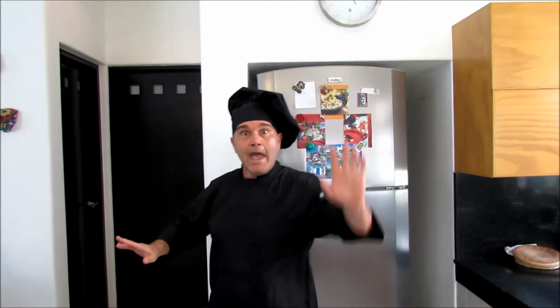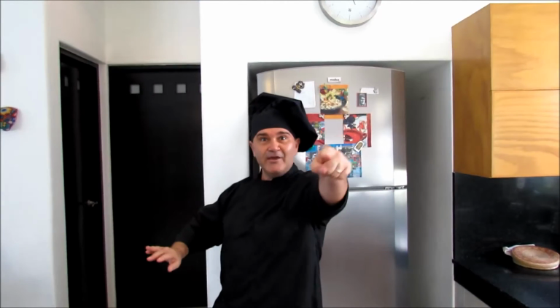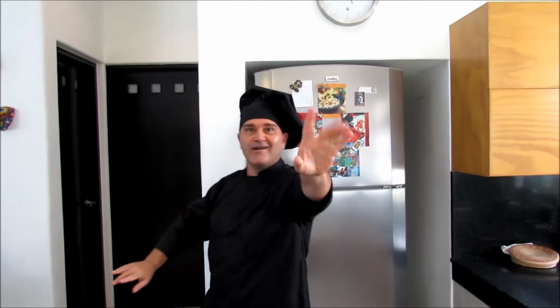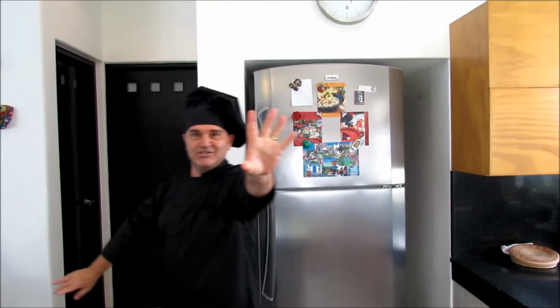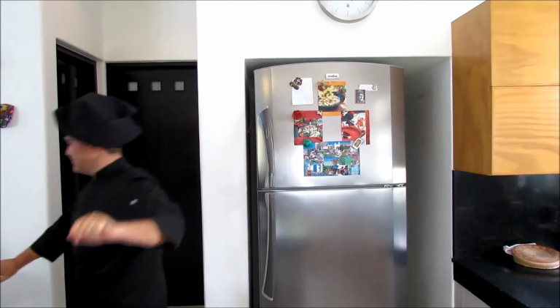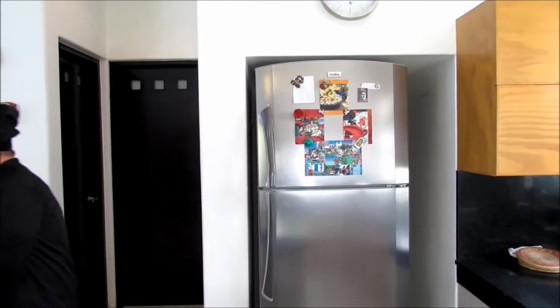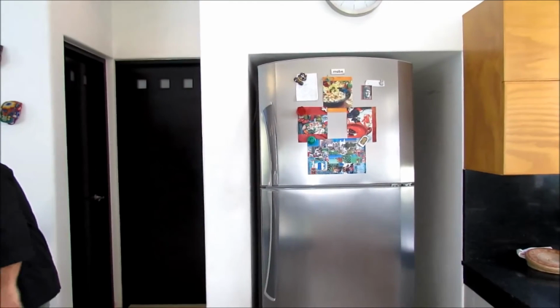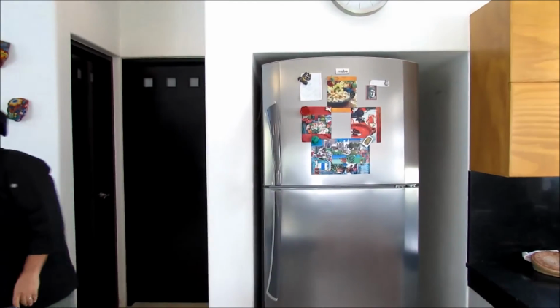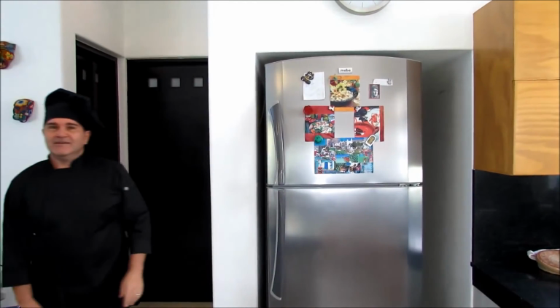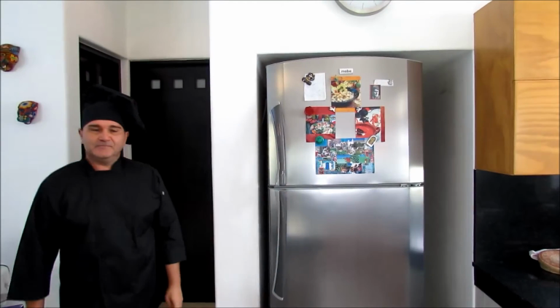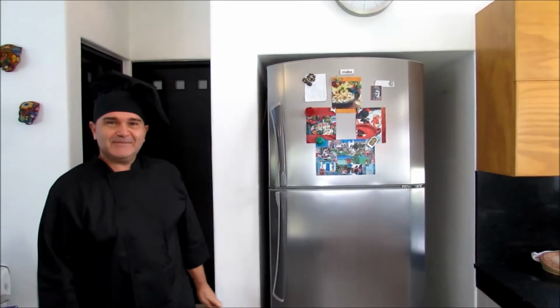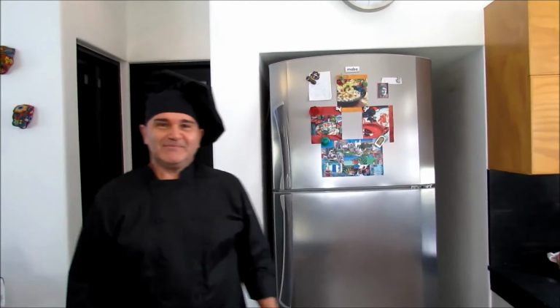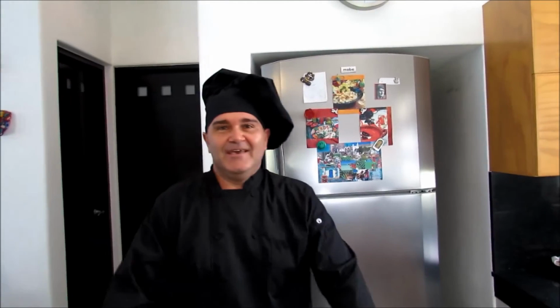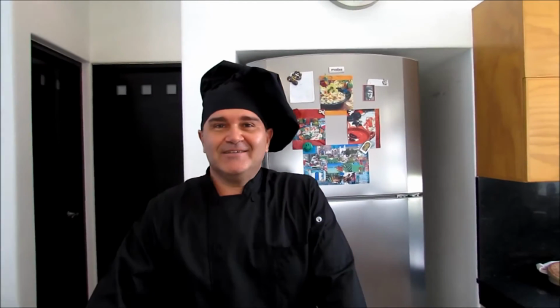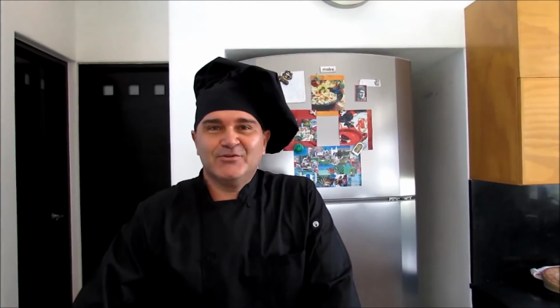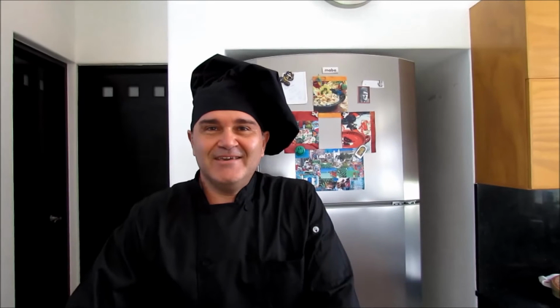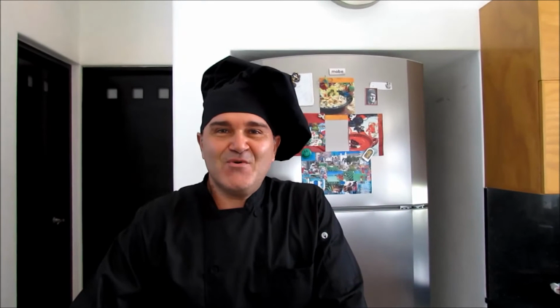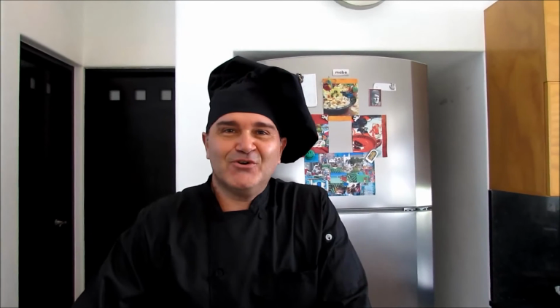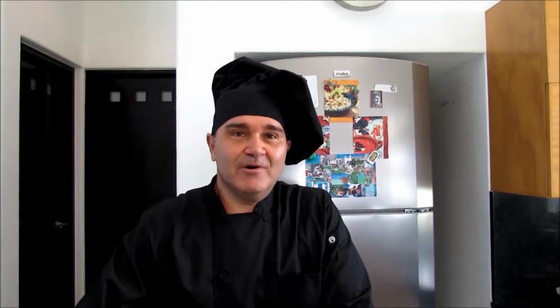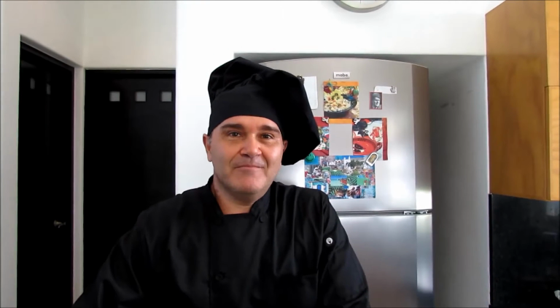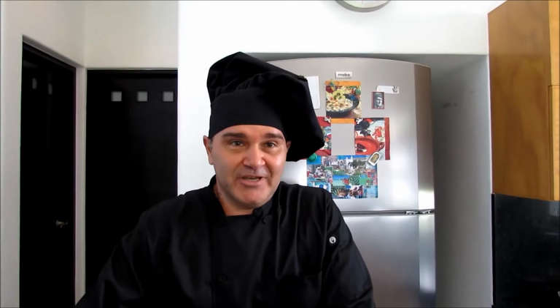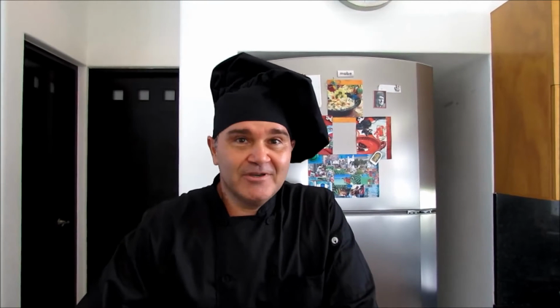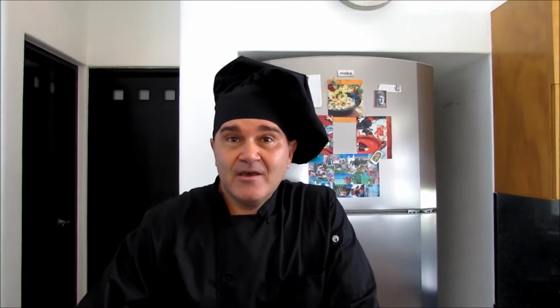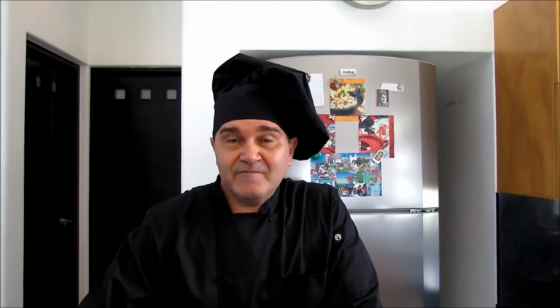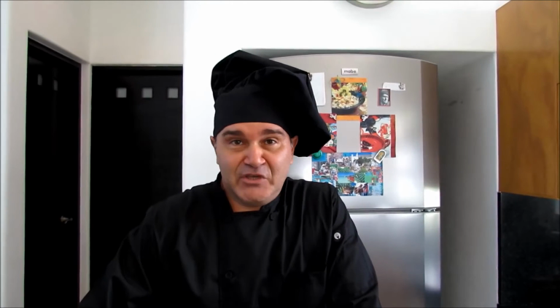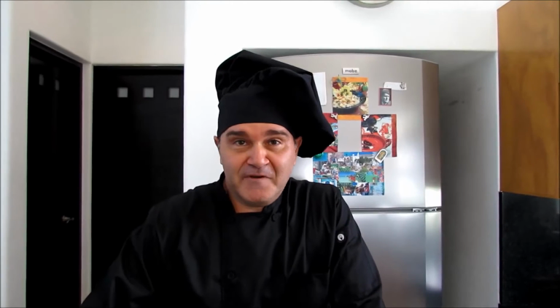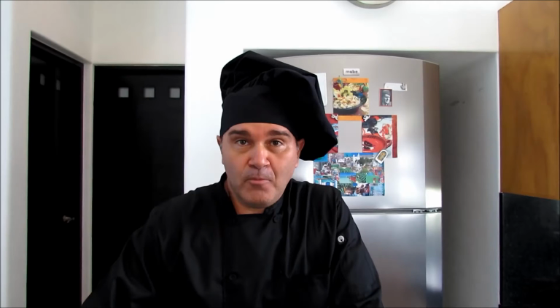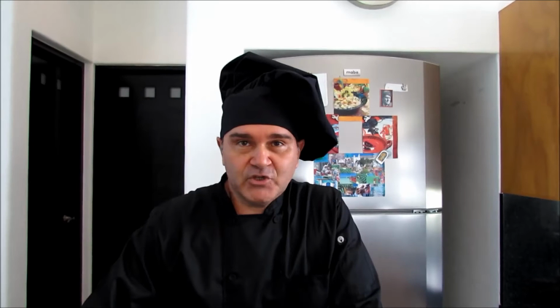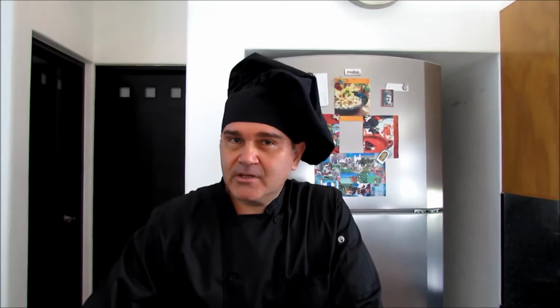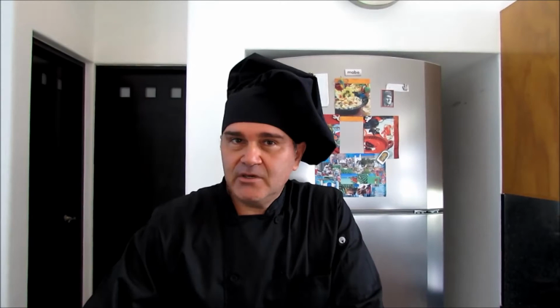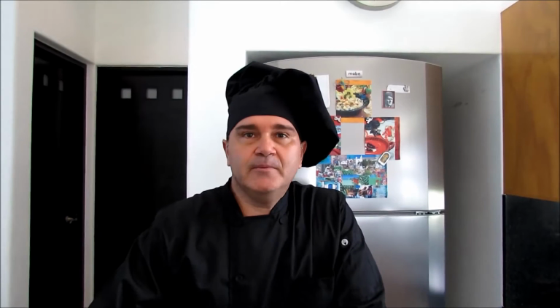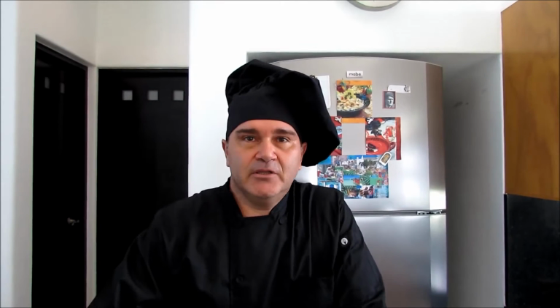Hey, there you are! It's the Ignacio de Luis. Hello guys, today we want to talk to you about mashed potatoes. Very simple, very humble dish, but it can be incredibly delicious.